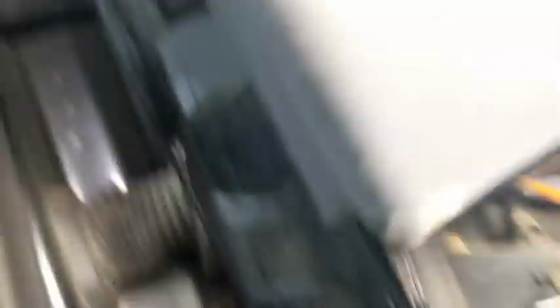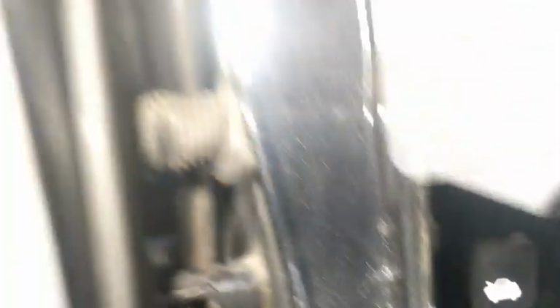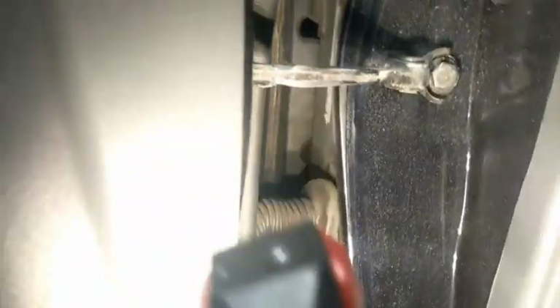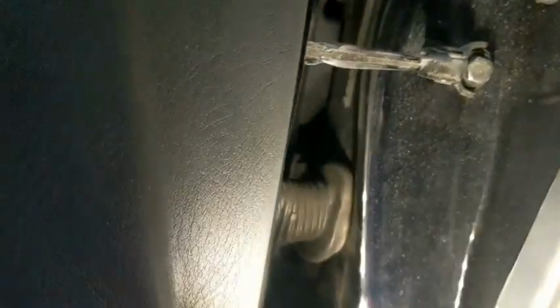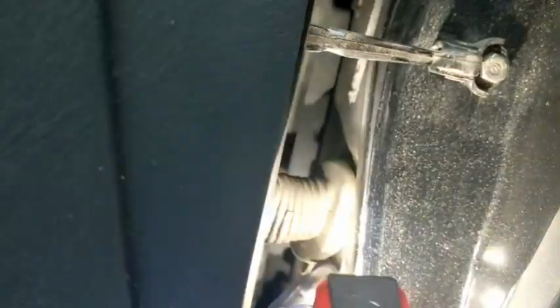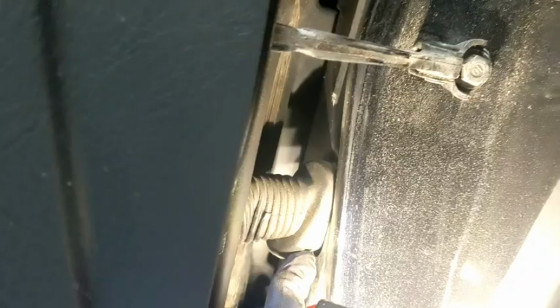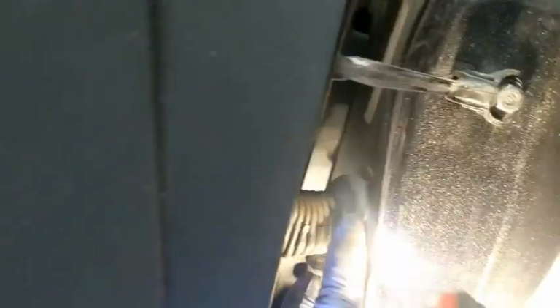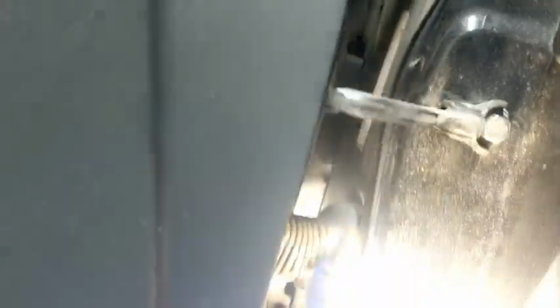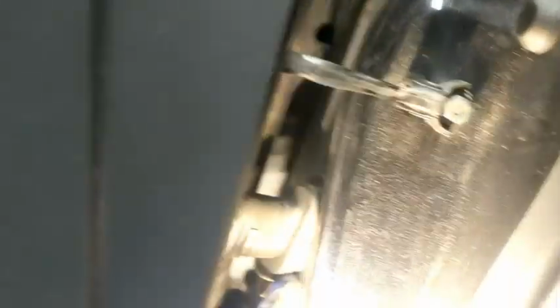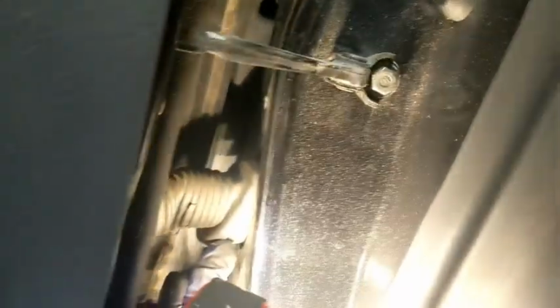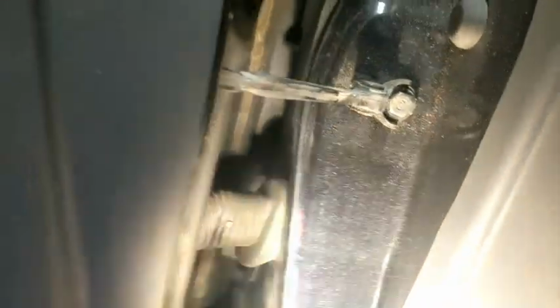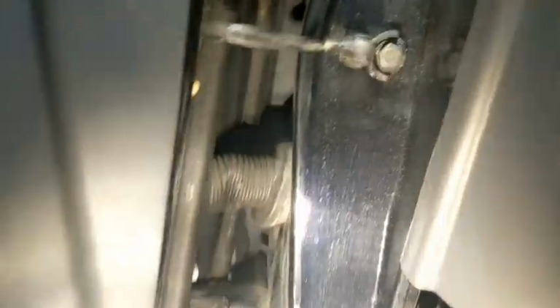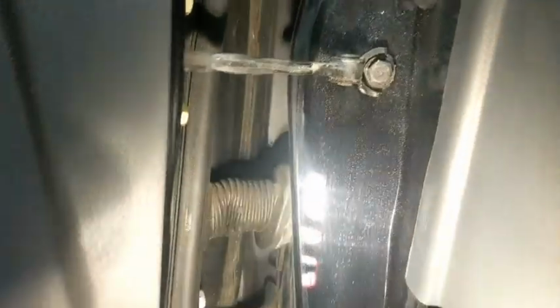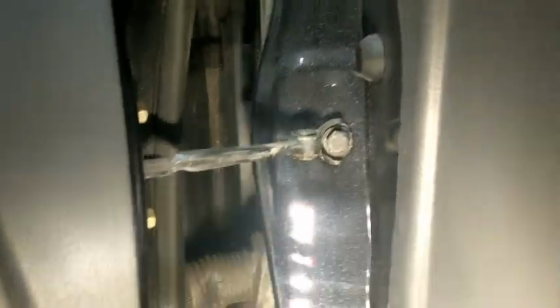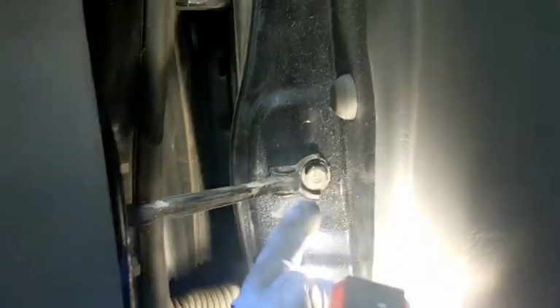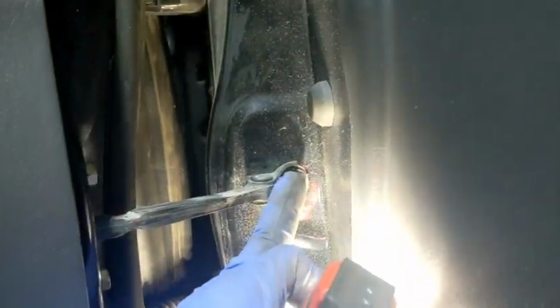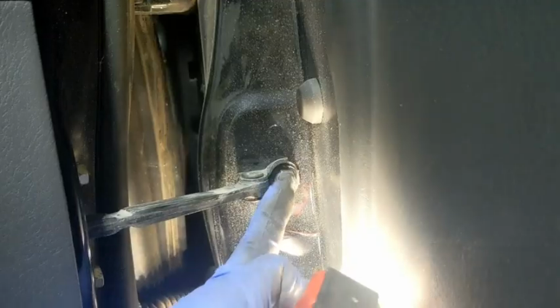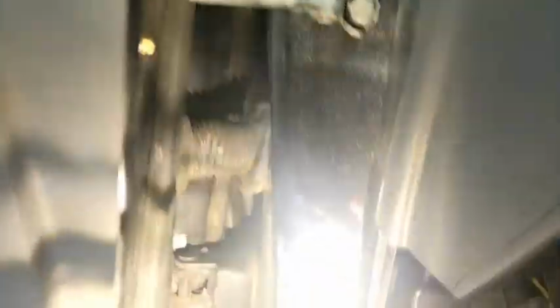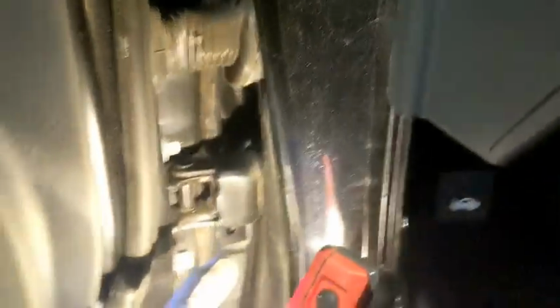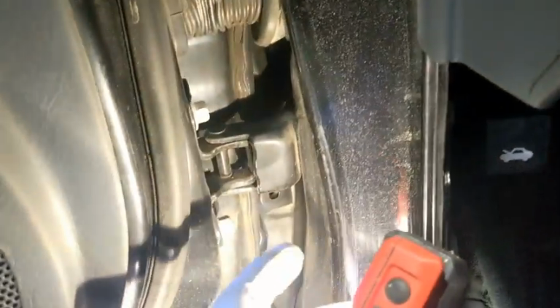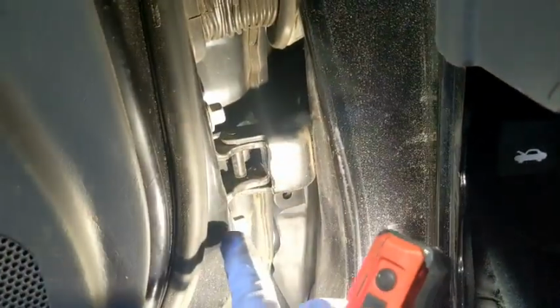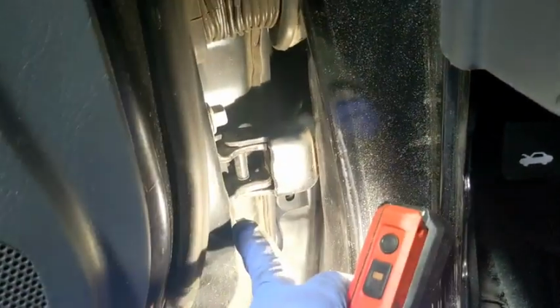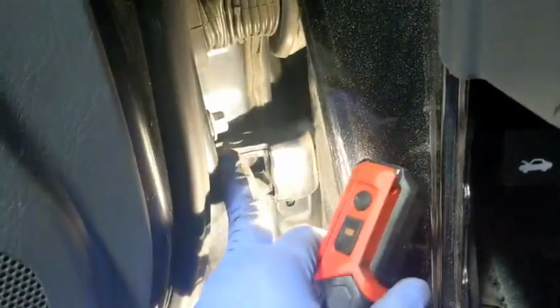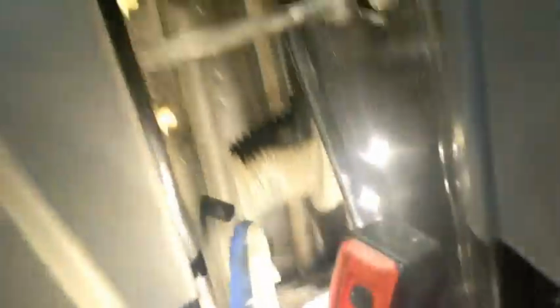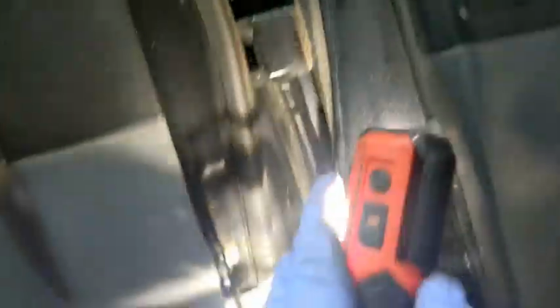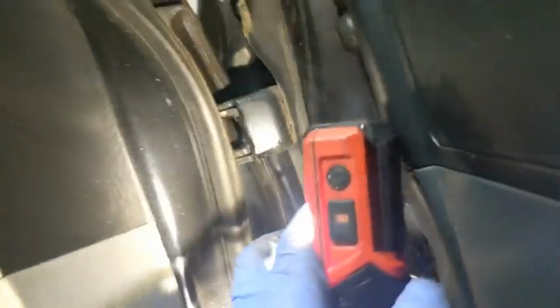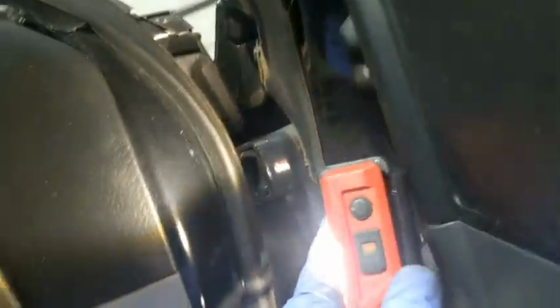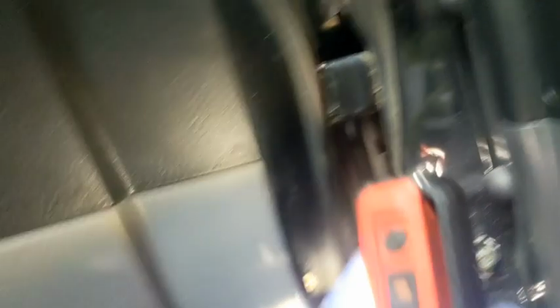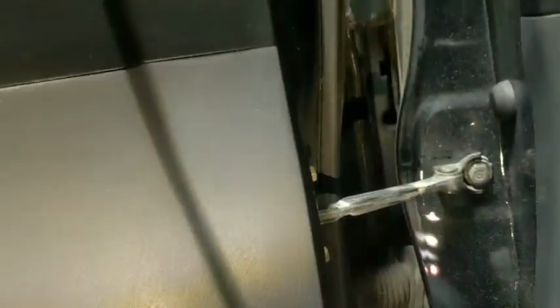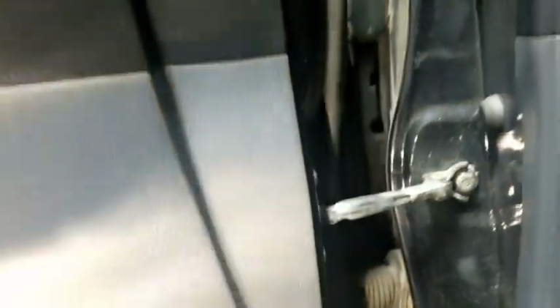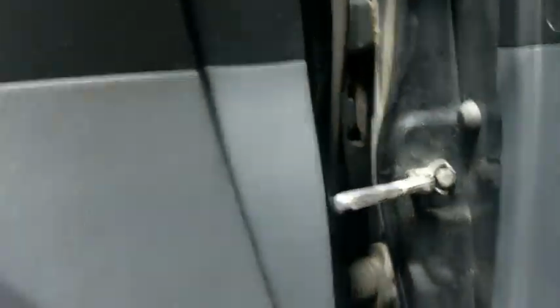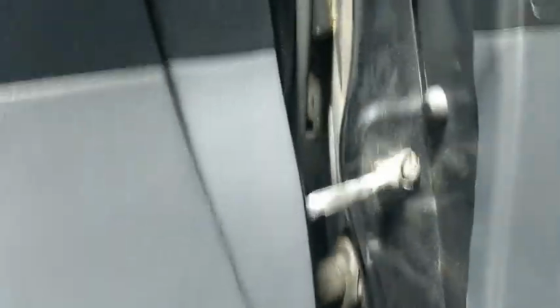Then you're going to pull this rubber seal here — you're going to pull that out. You're going to have a 12 here, two 12s right there on the hinge and two 12s on the top. So that's what I'm about to do right now.